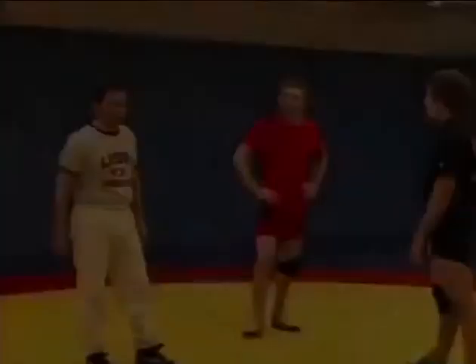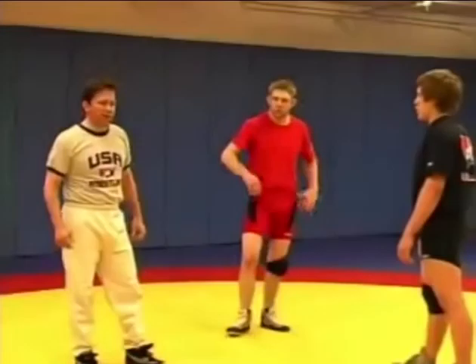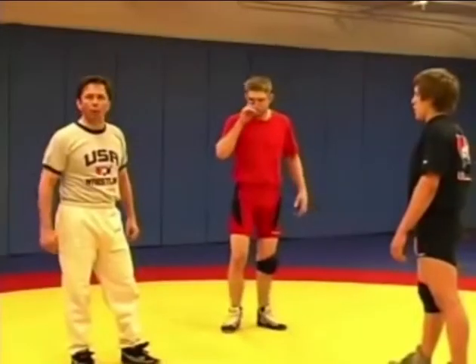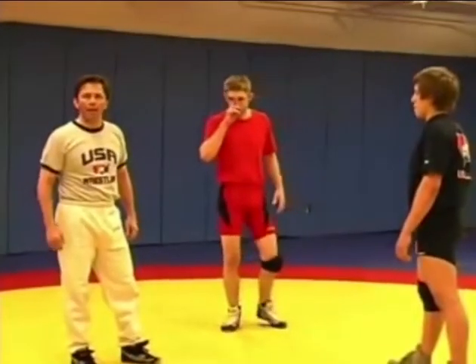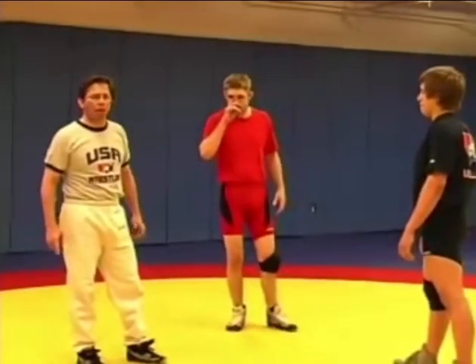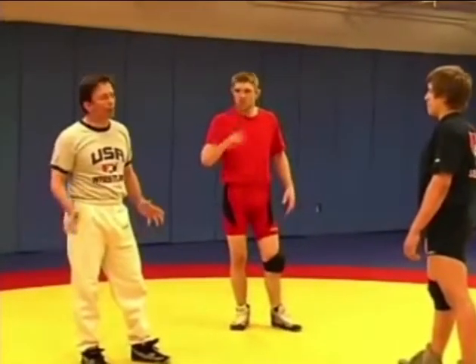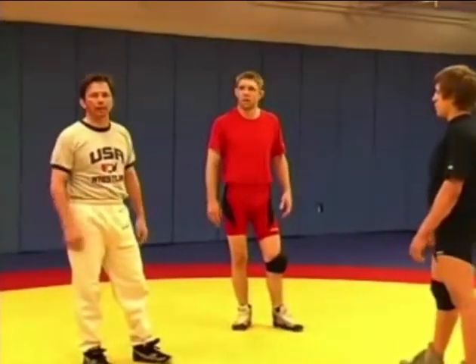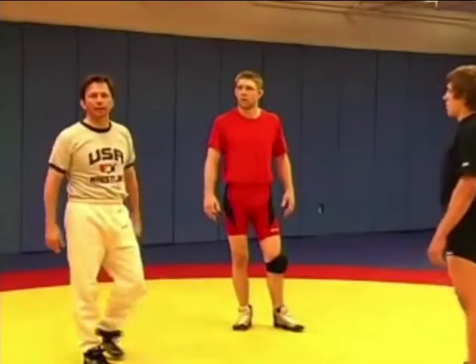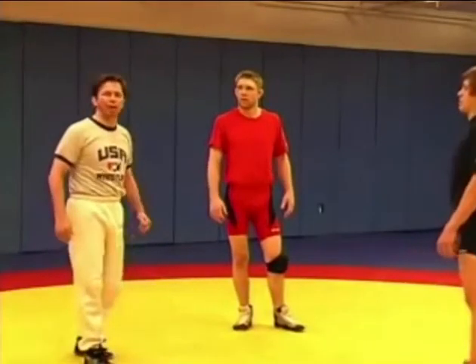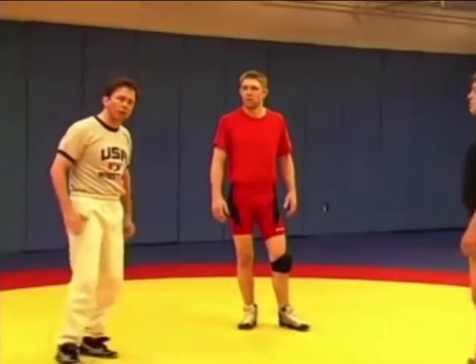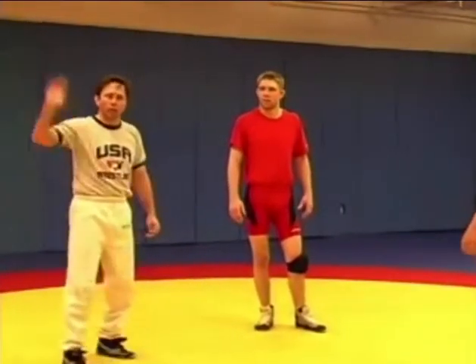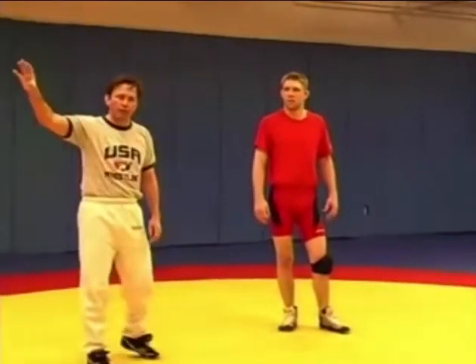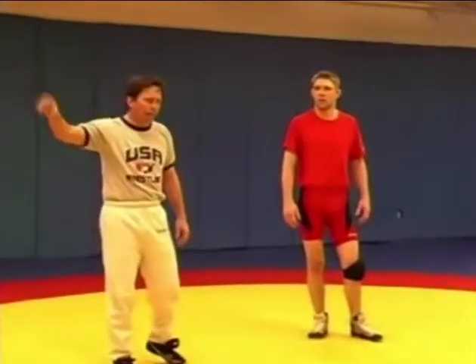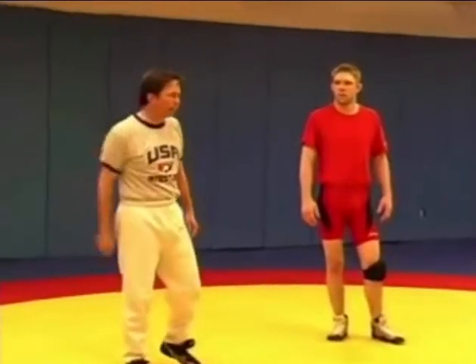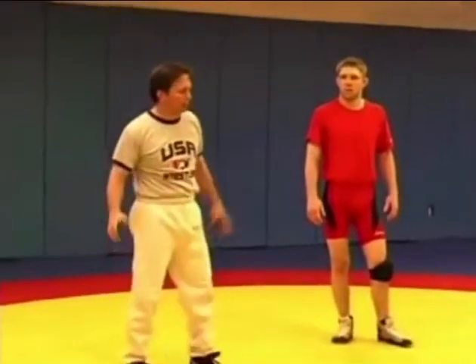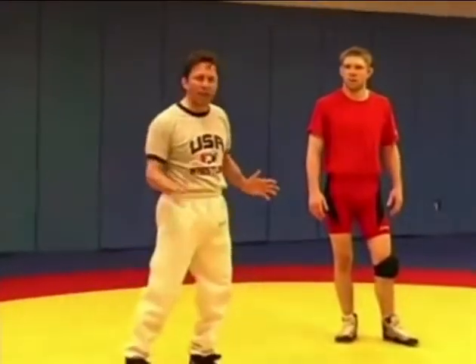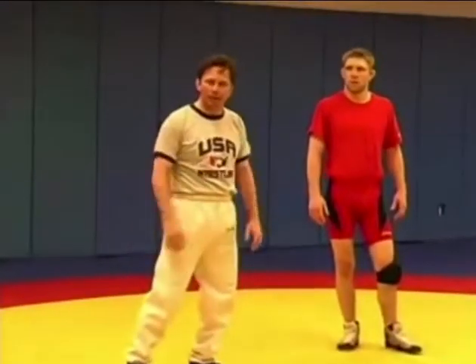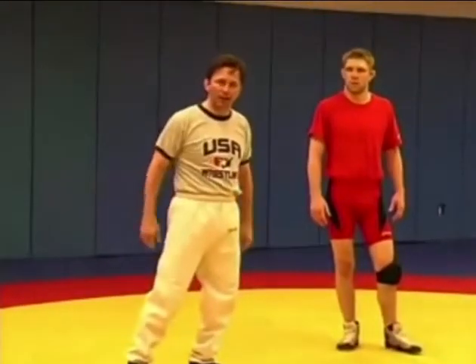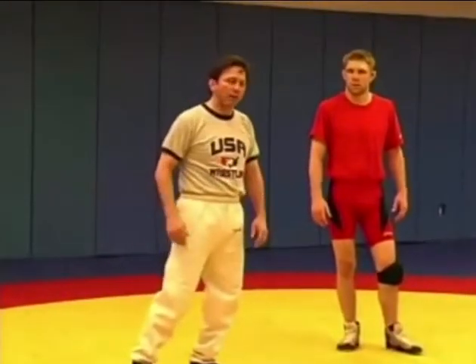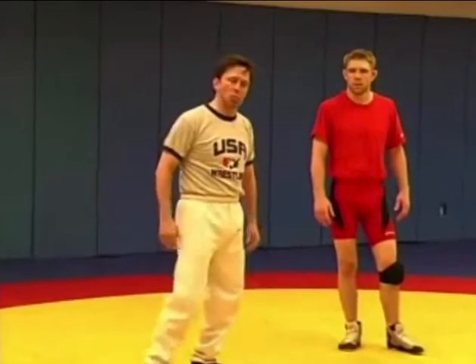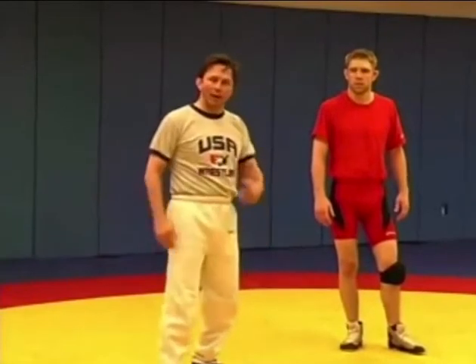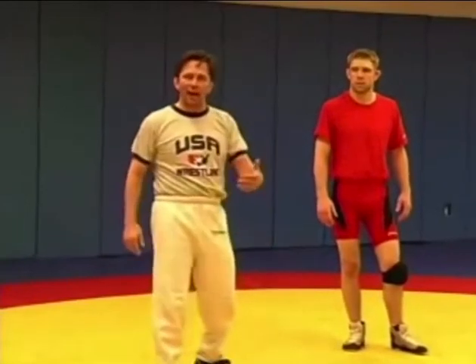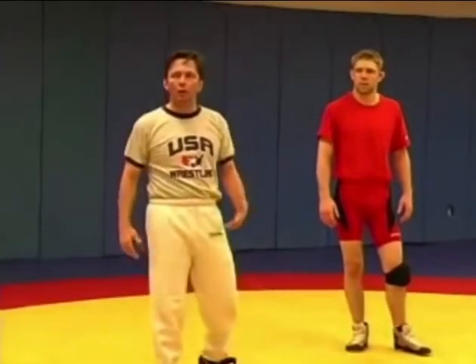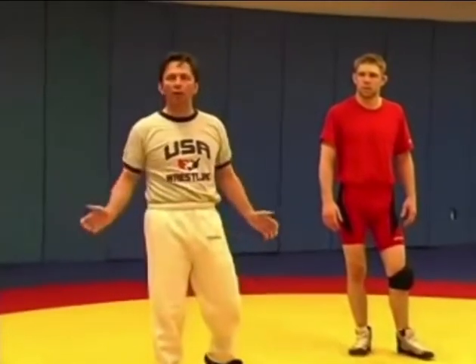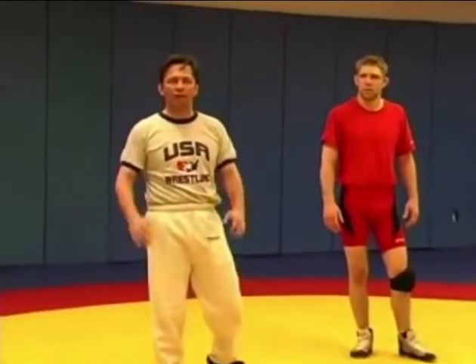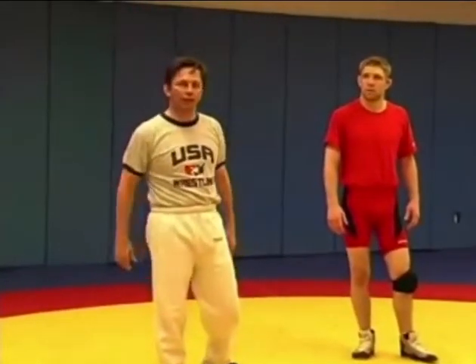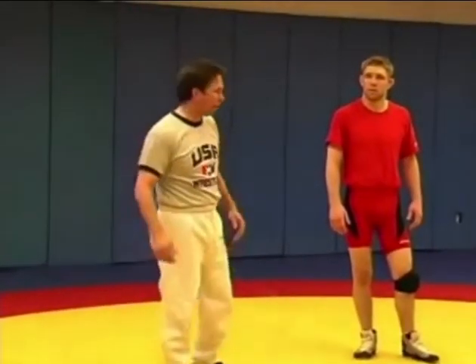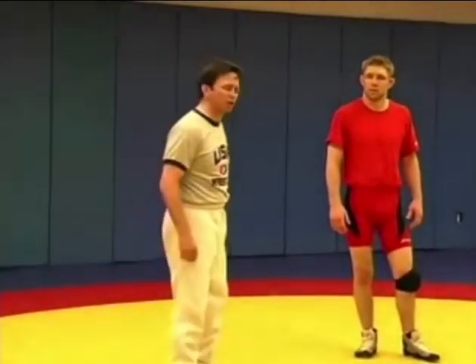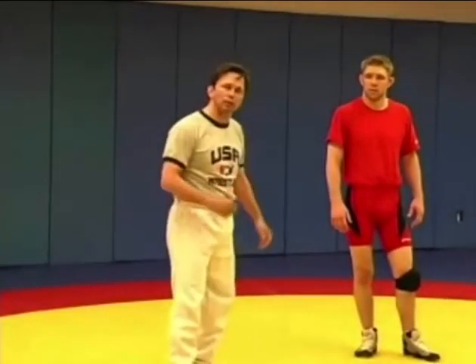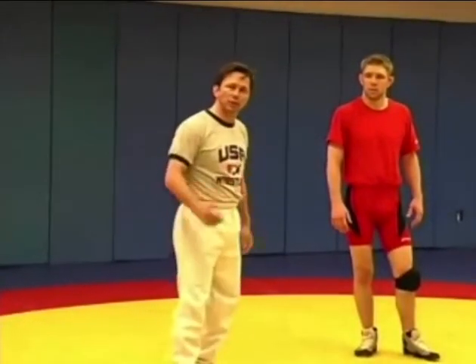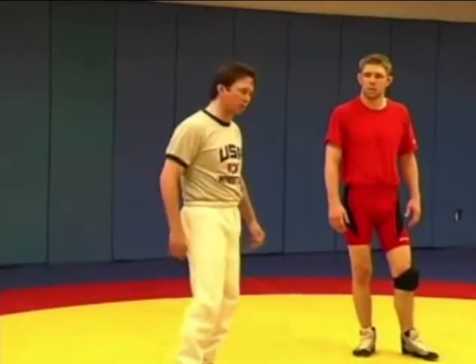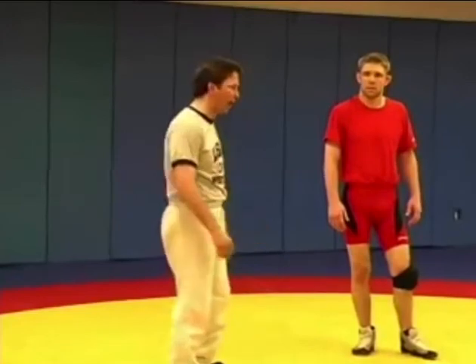In freestyle in the world today, we're running into a technique that's very prevalent overseas and in Europe, and we're really putting time into this technique because, one, we've got to learn to counter it, and two, we can use it effectively ourselves — we can use this as a scoring action.